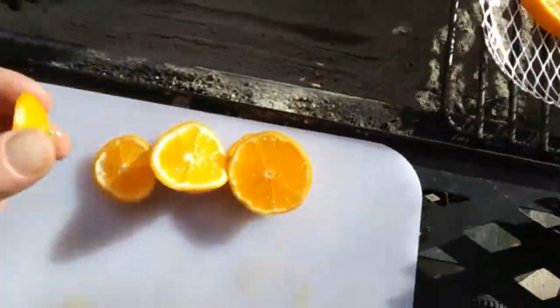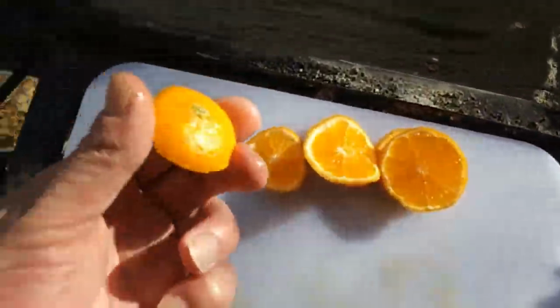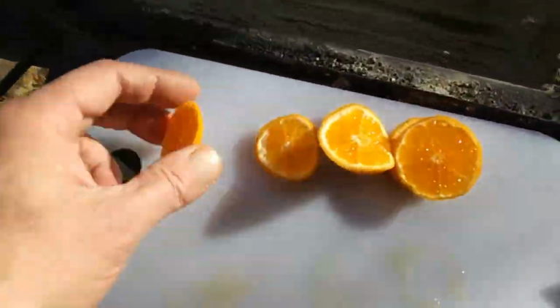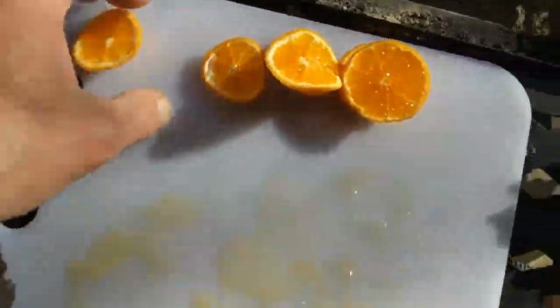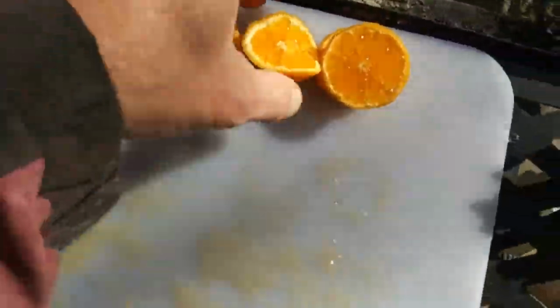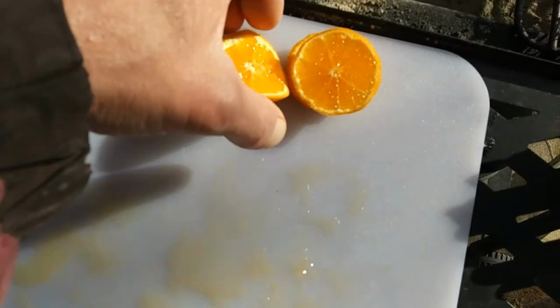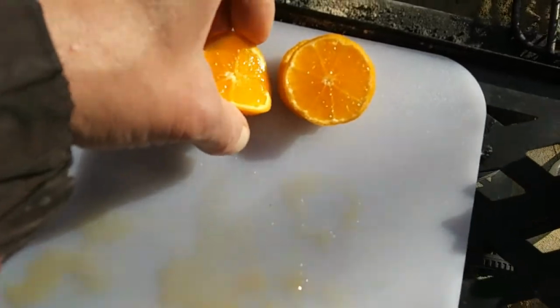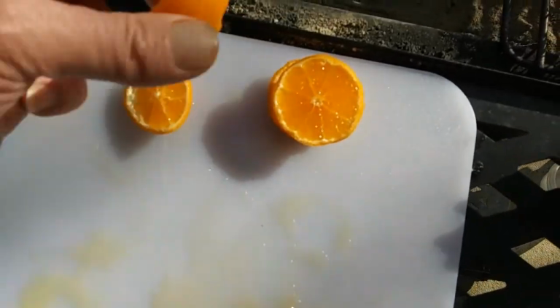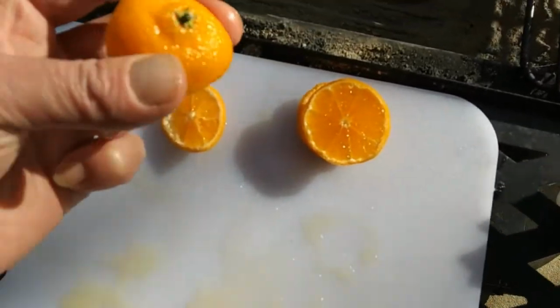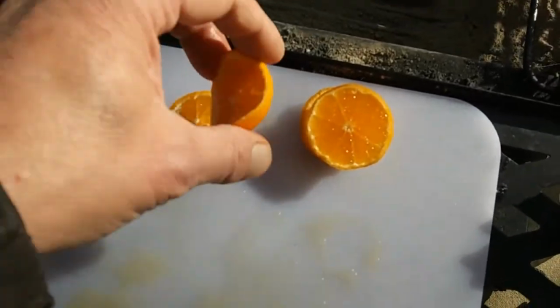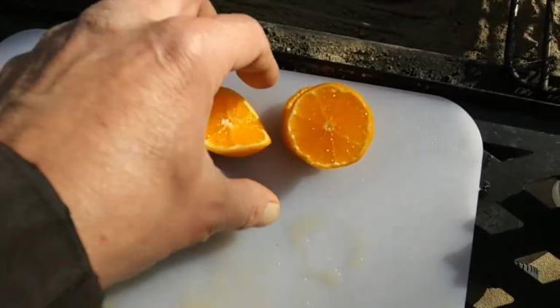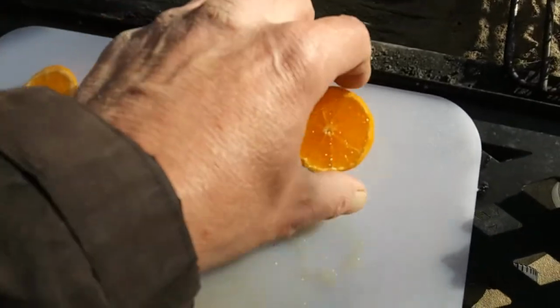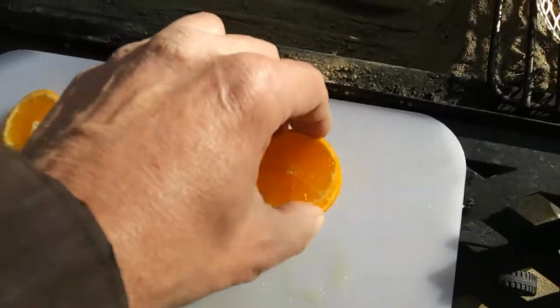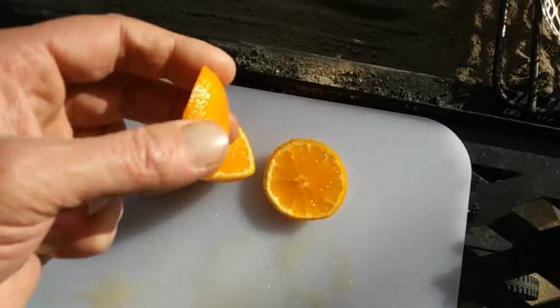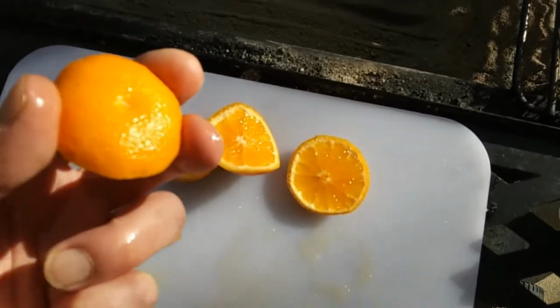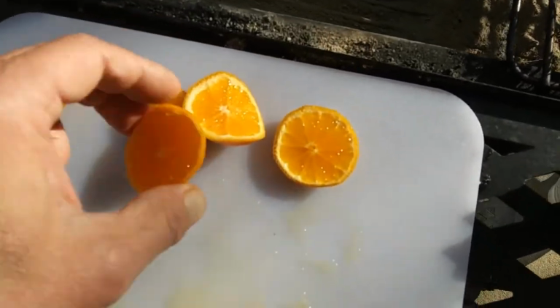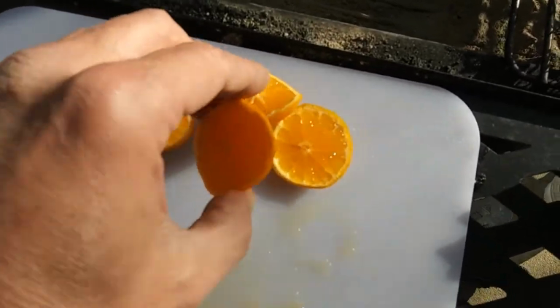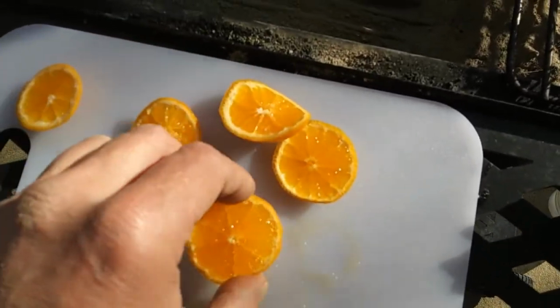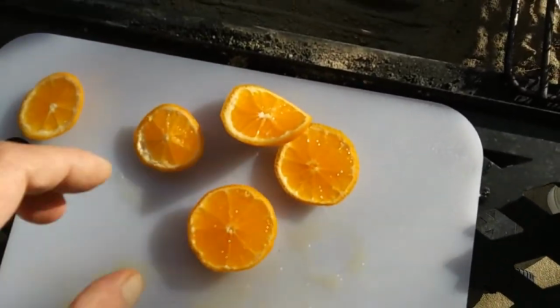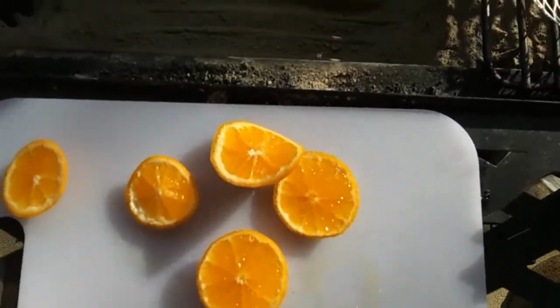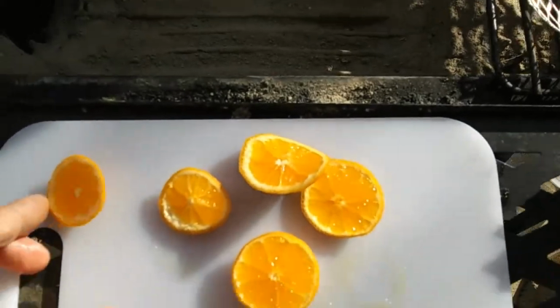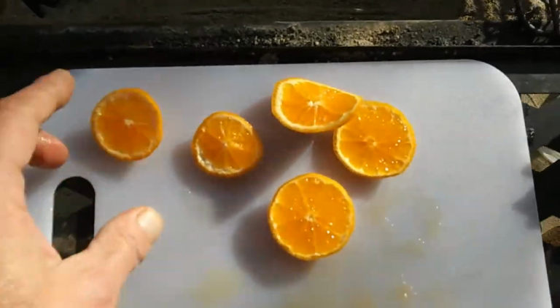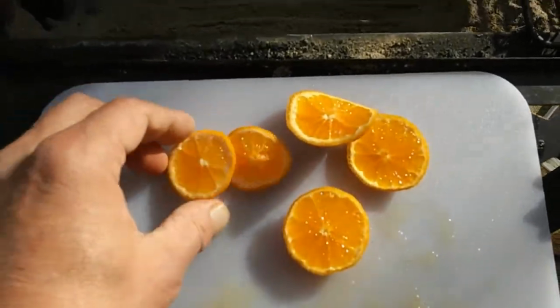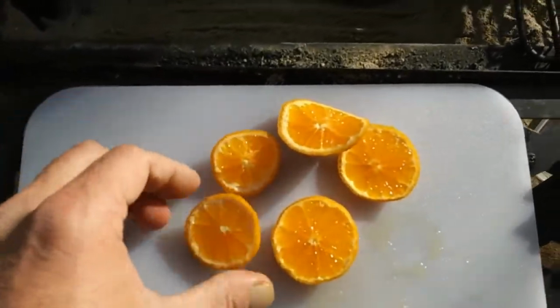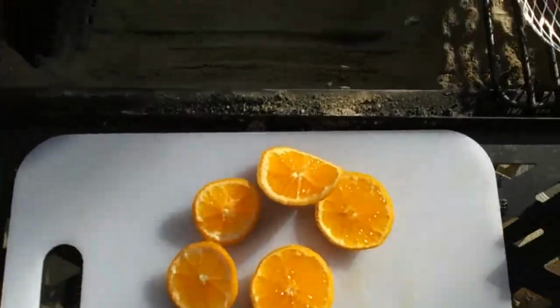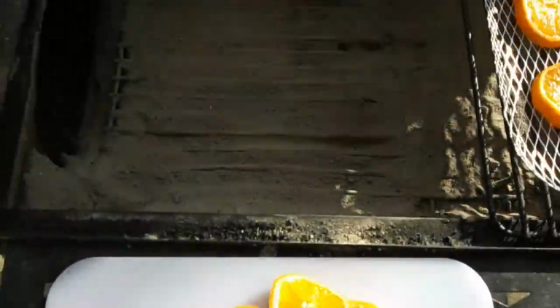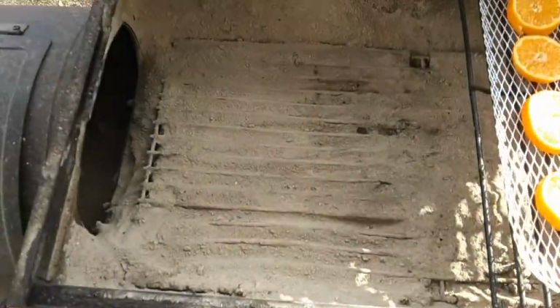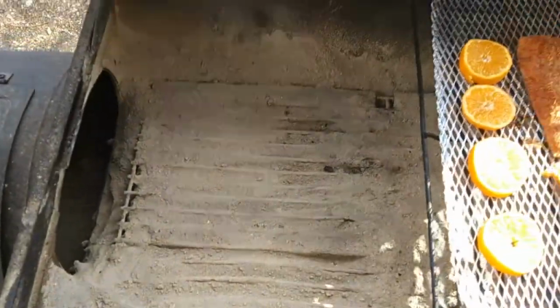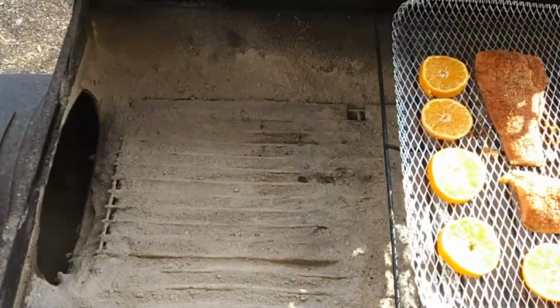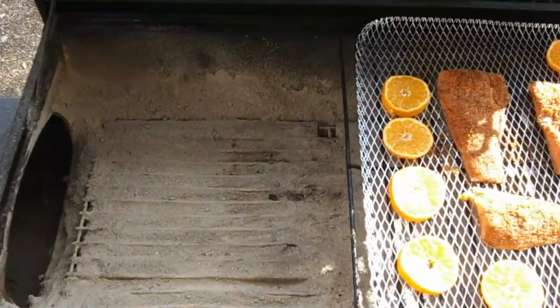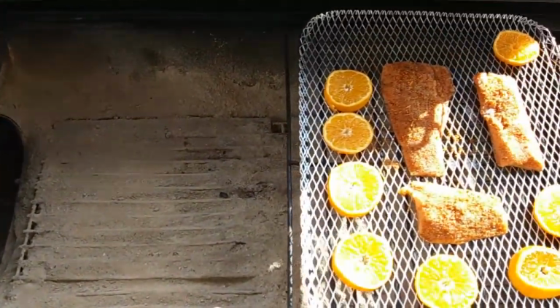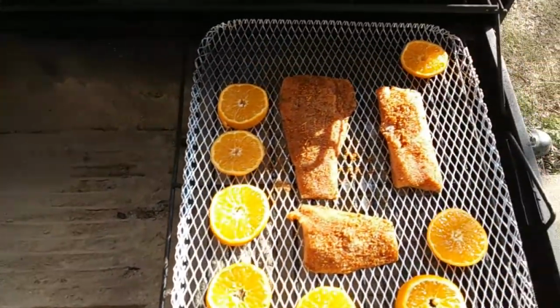And these little jewels — like I showed you before with the lemons and the trout — I'll show you what we'll do with those here in a little bit, when we get the coals in there and get the smoke going.